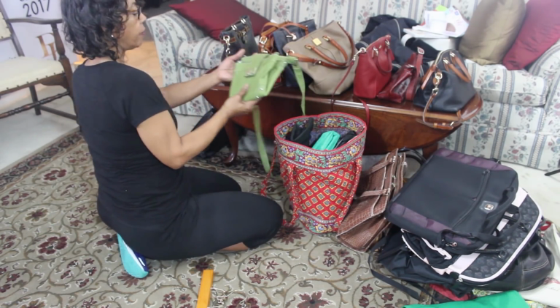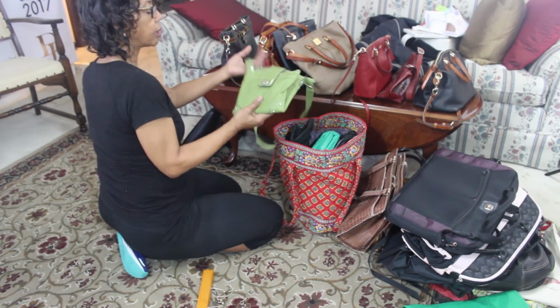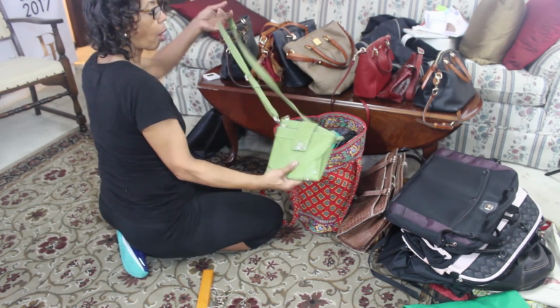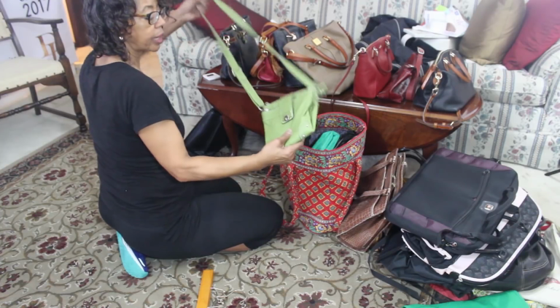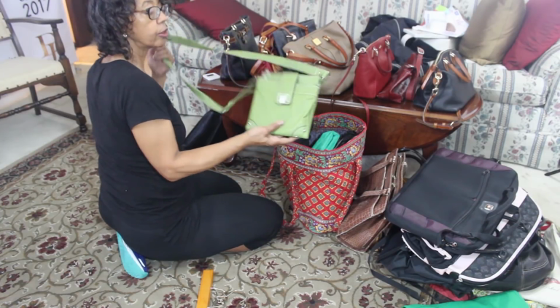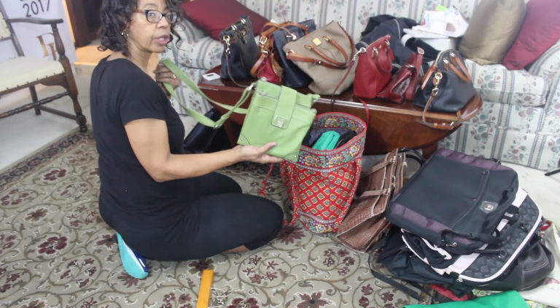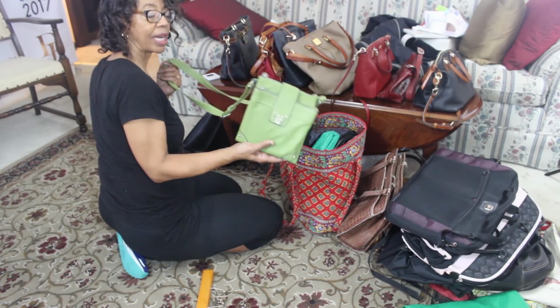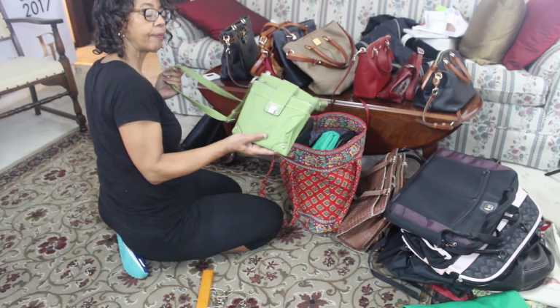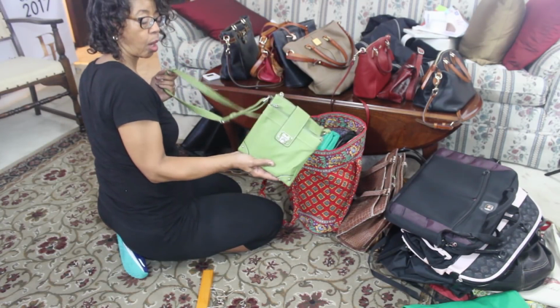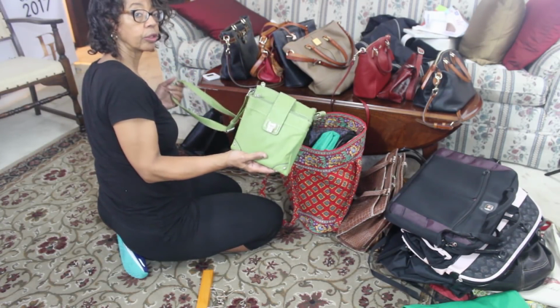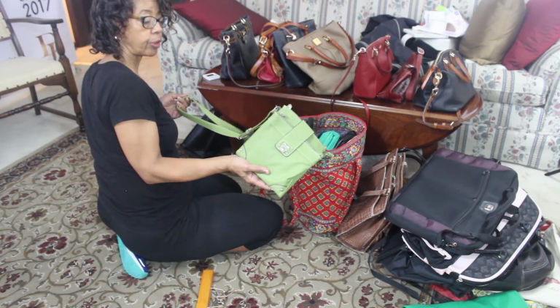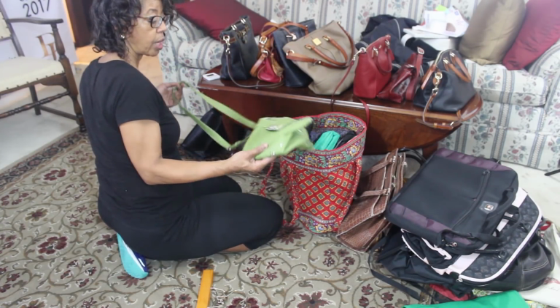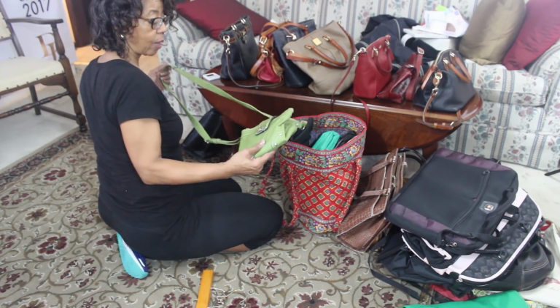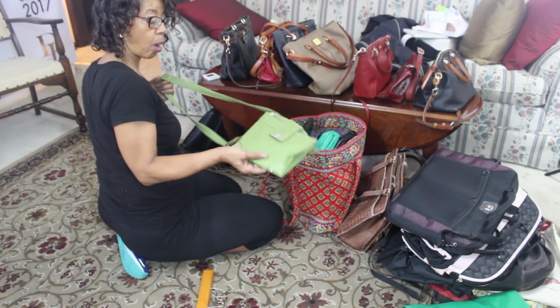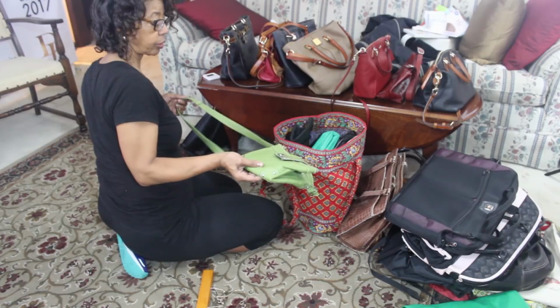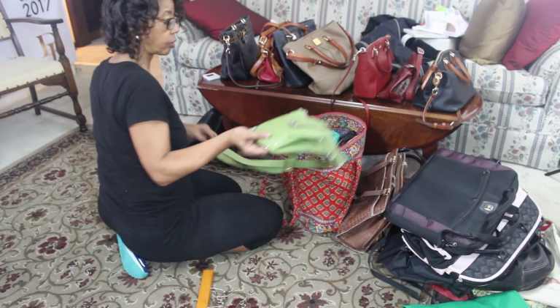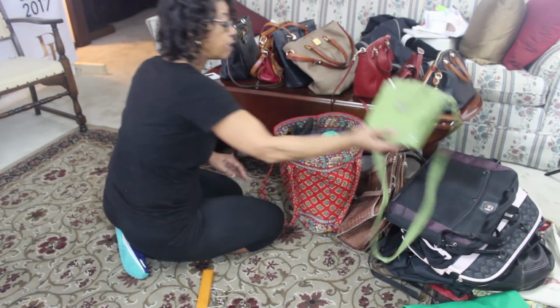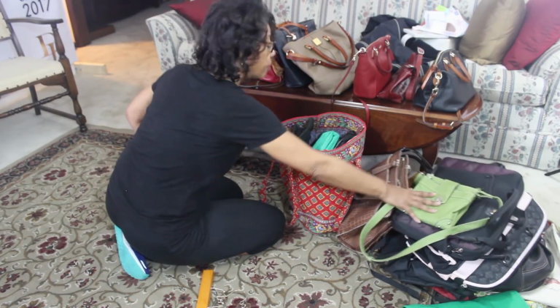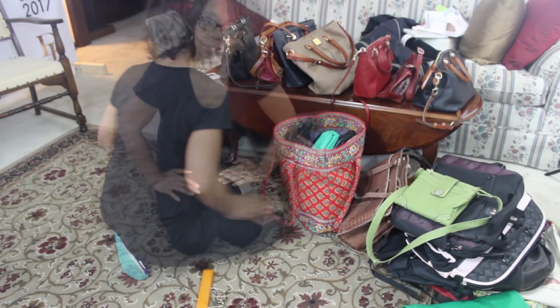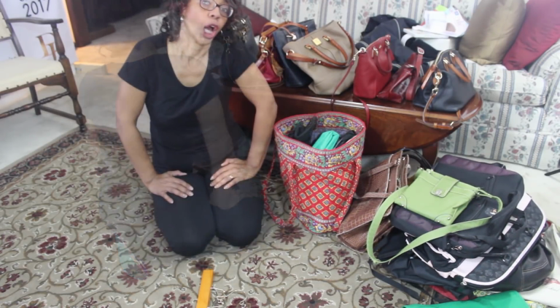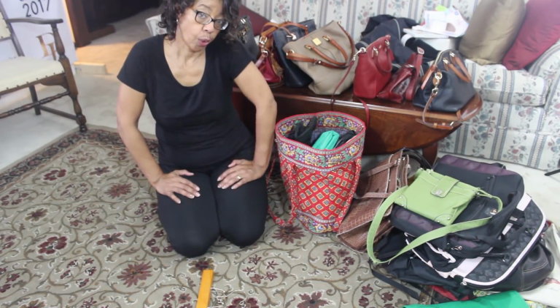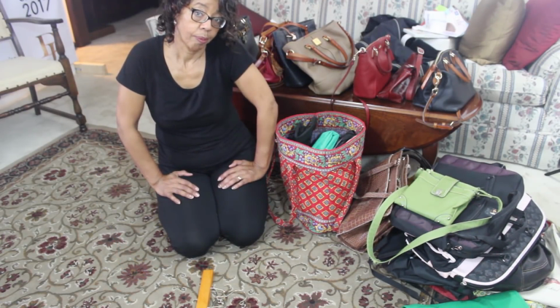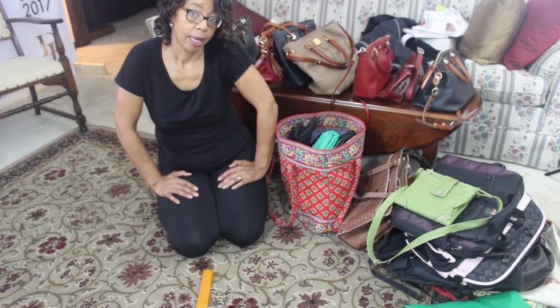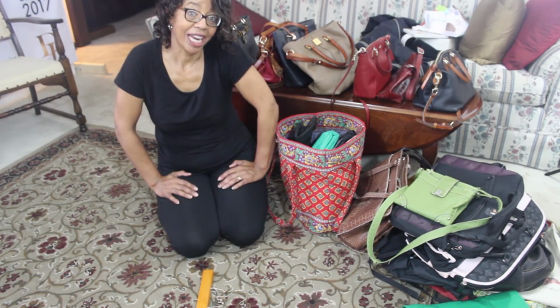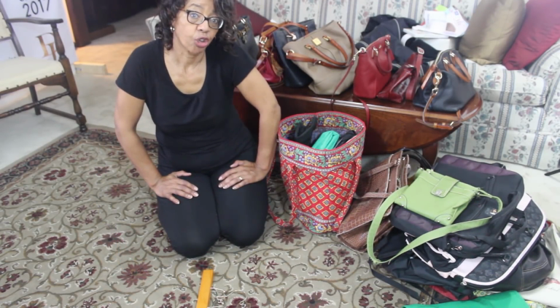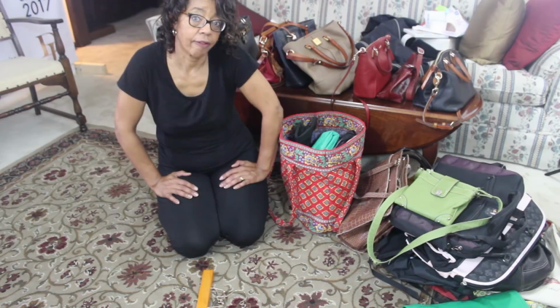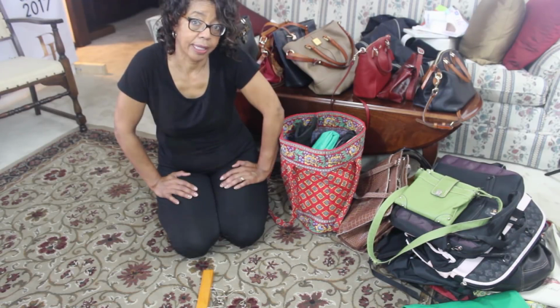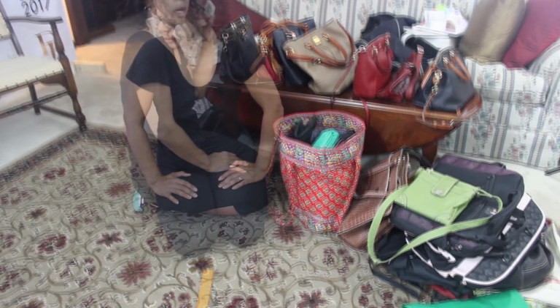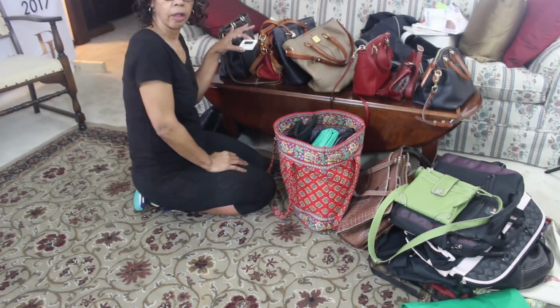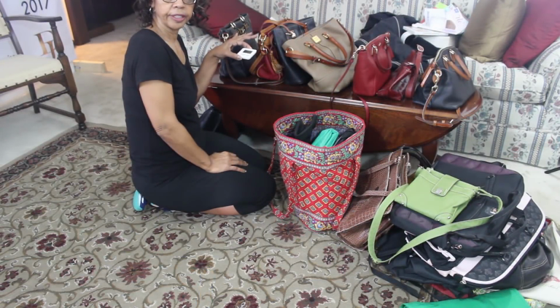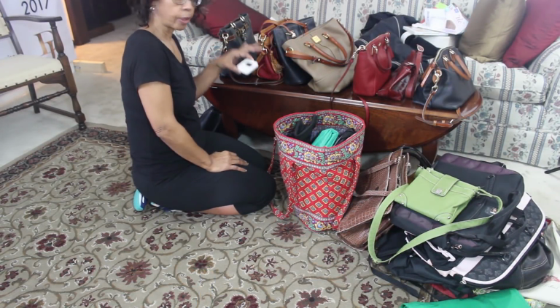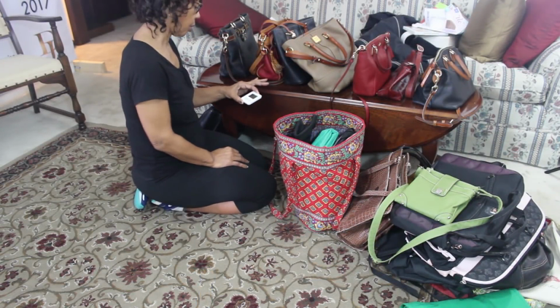This is a little small purse I take to sorority events — when I go to regional and want a small crossbody. So I'll keep that. Oh, there's the timer.